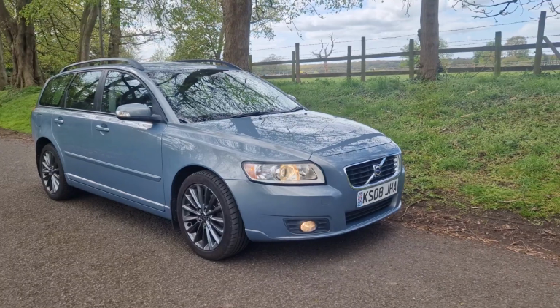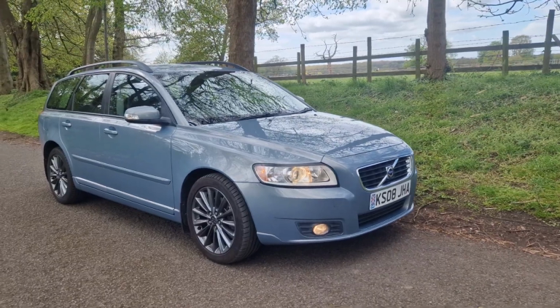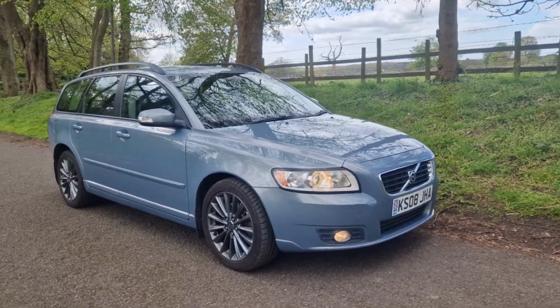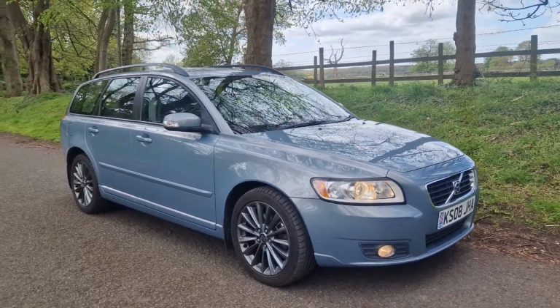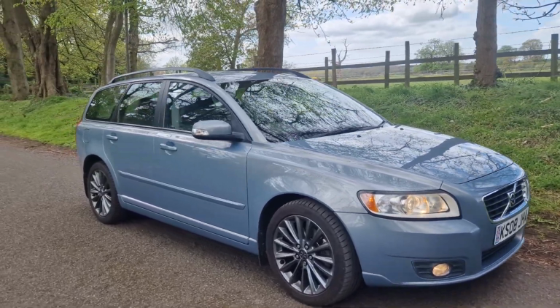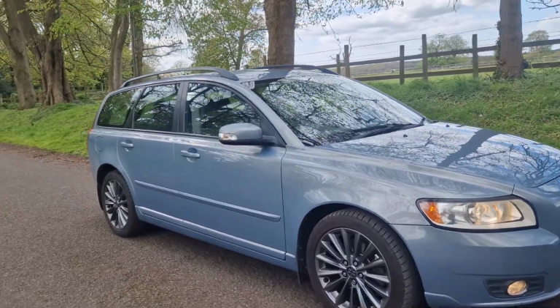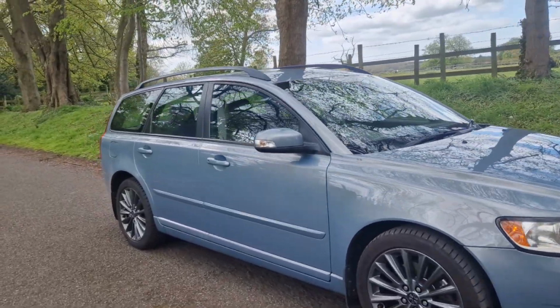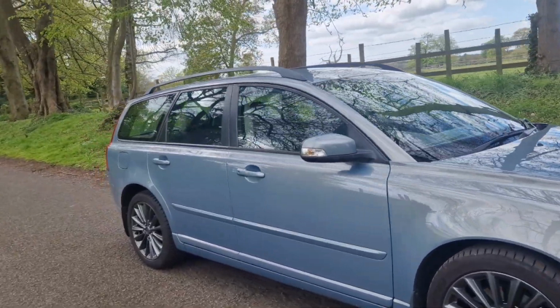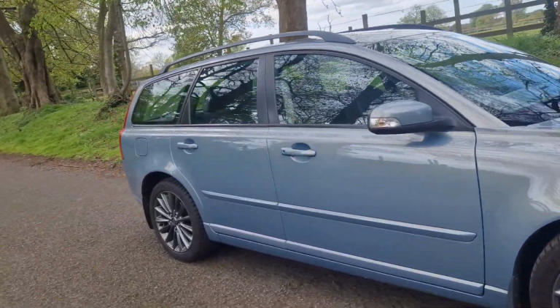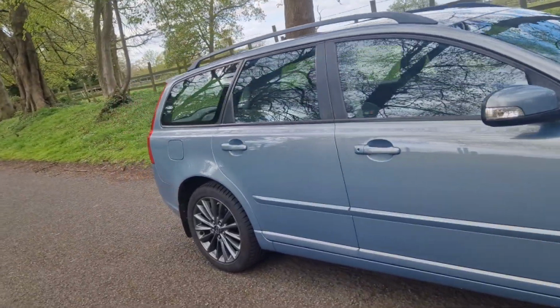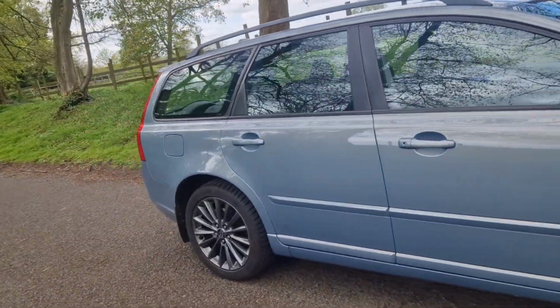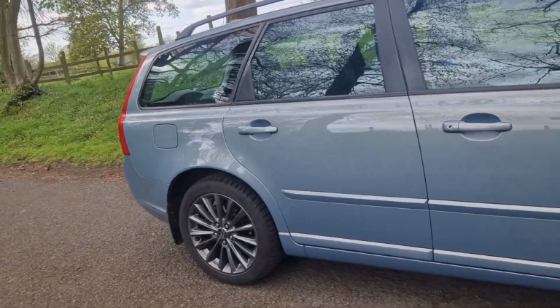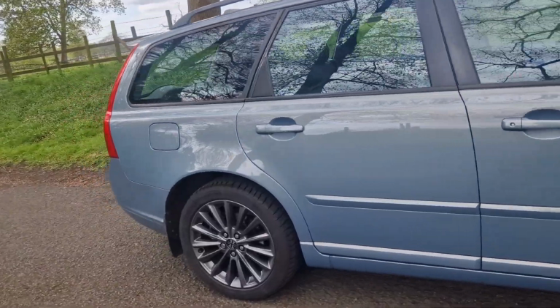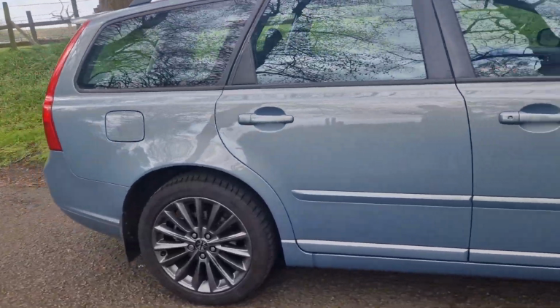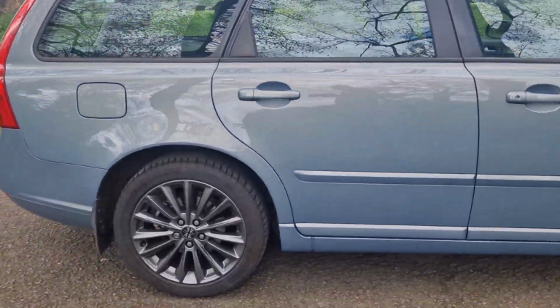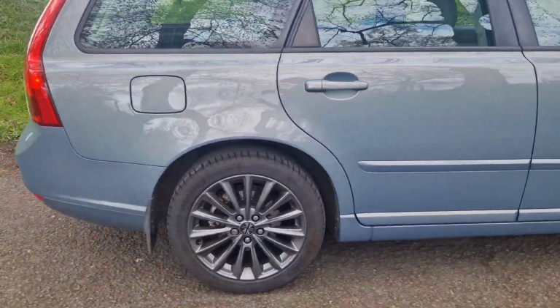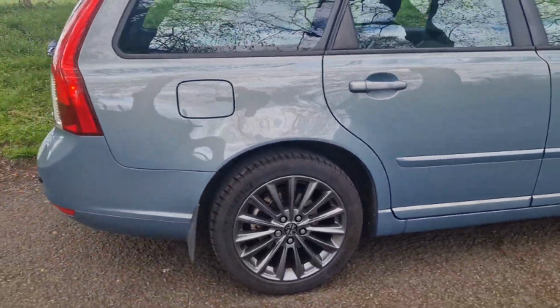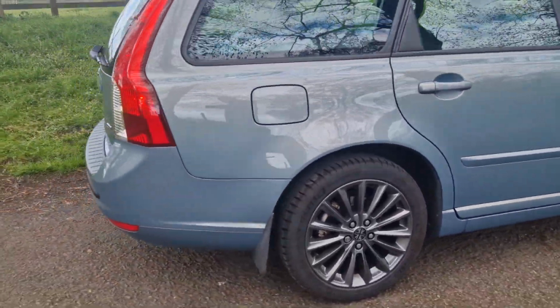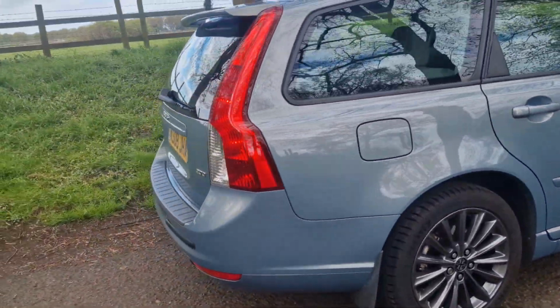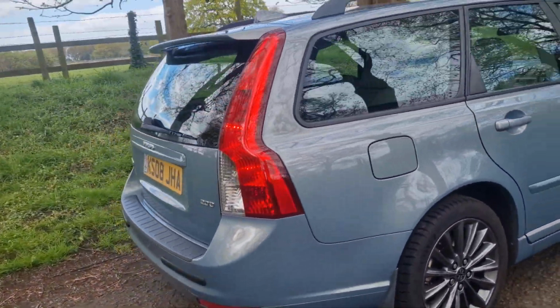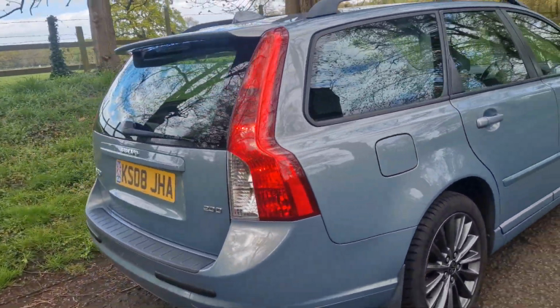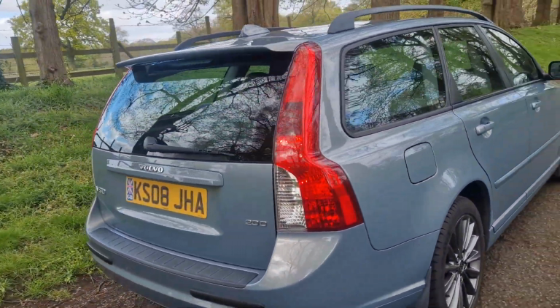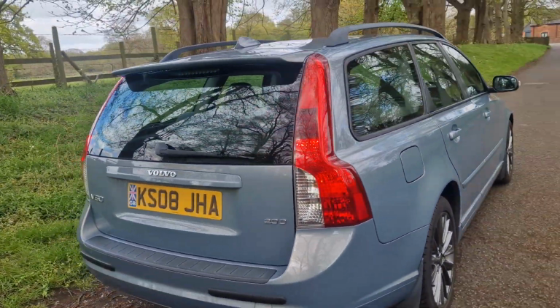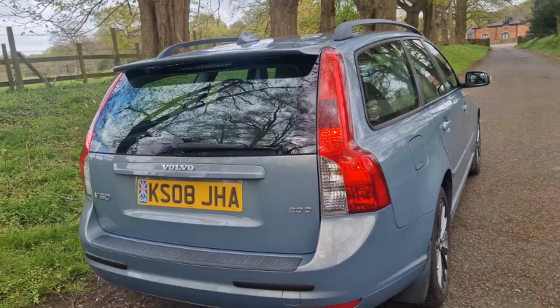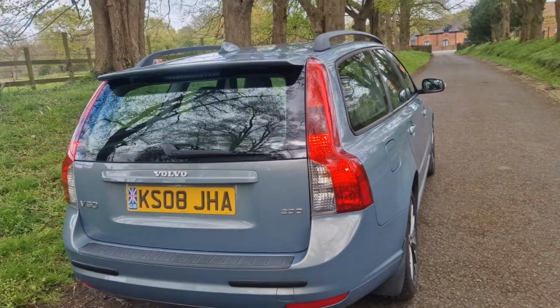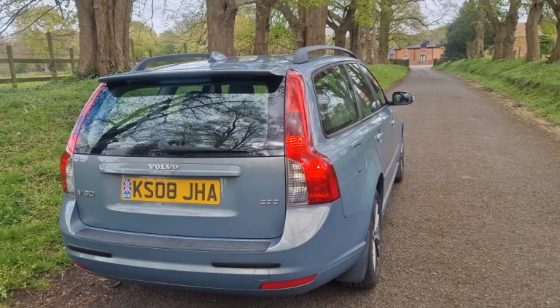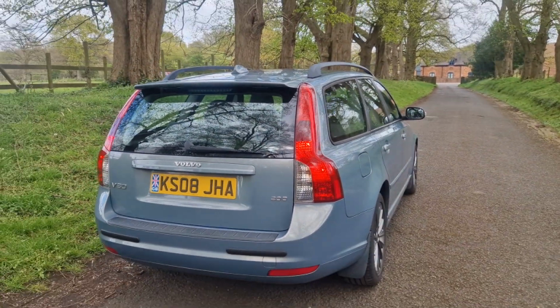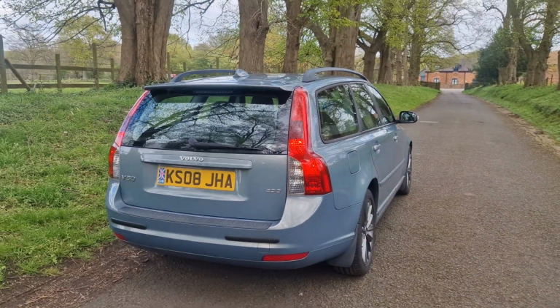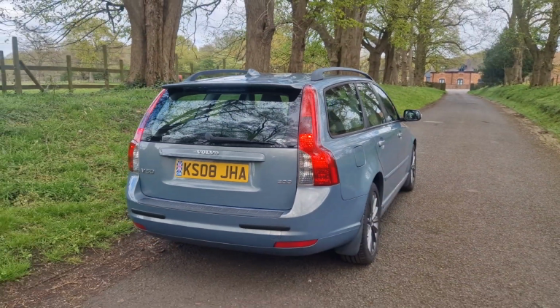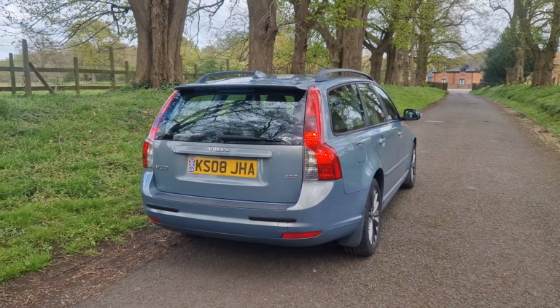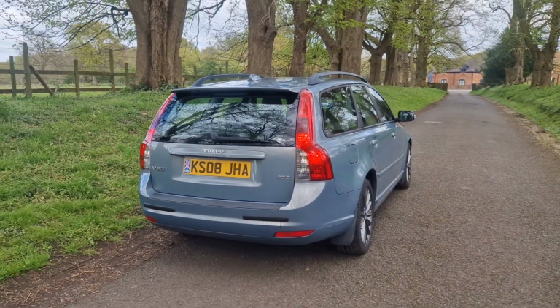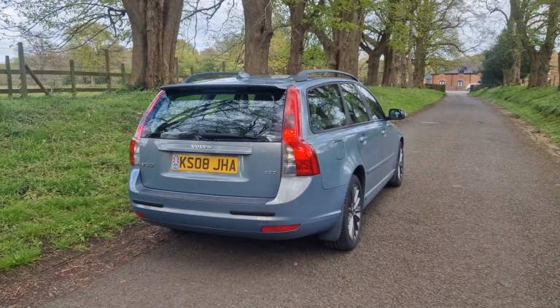Welcome, on sale today — too nice to trade. It is a part exchange vehicle that we've taken in, and the keeper of this vehicle has just updated to a newer version.